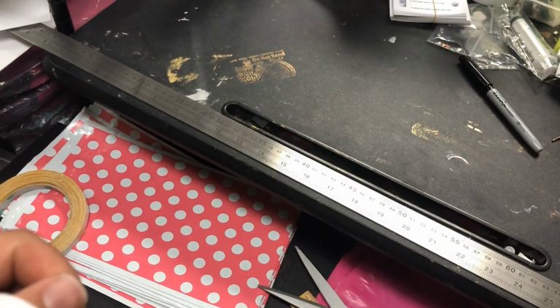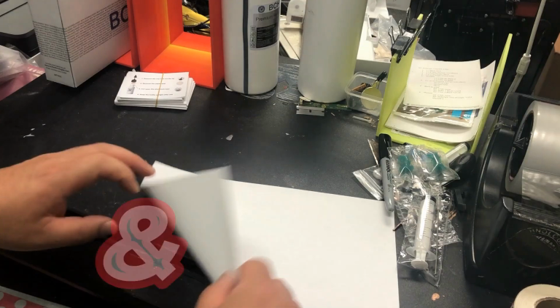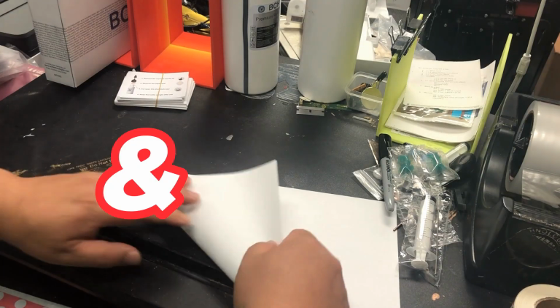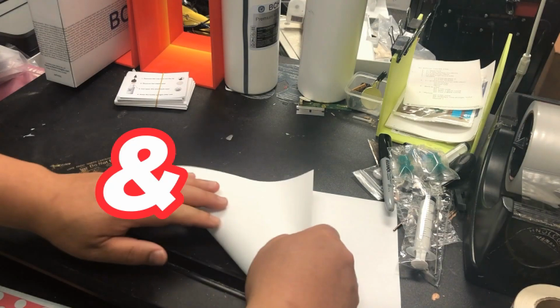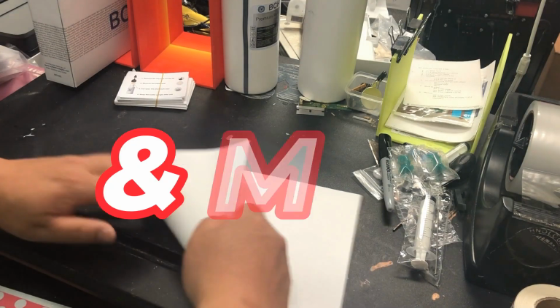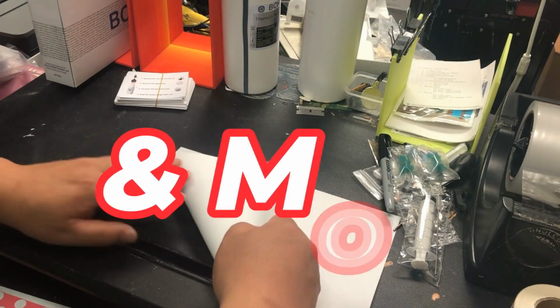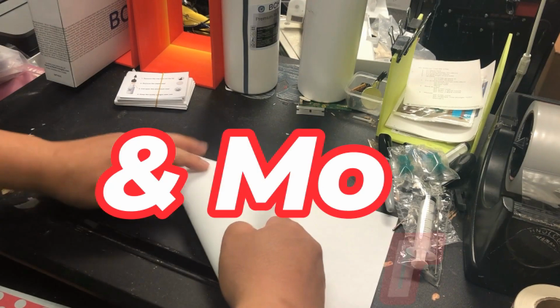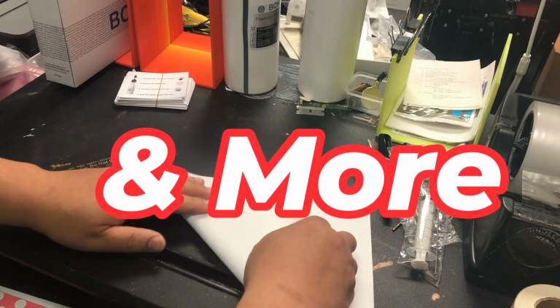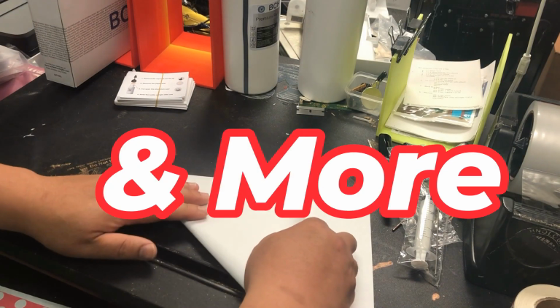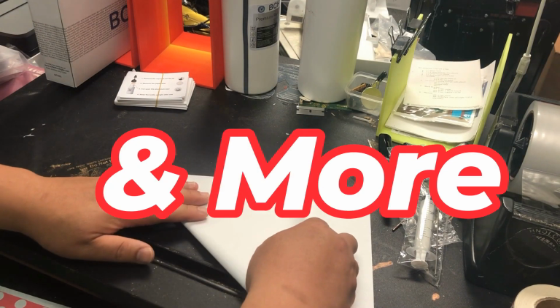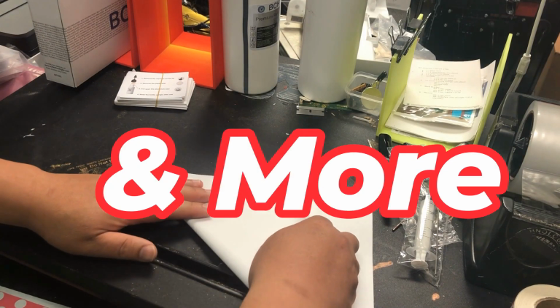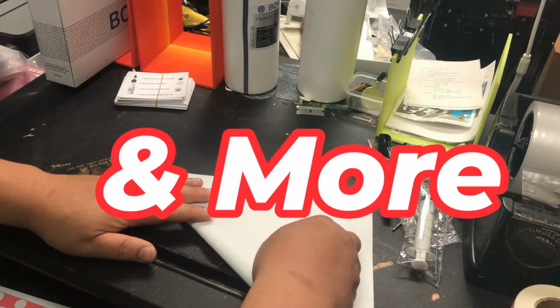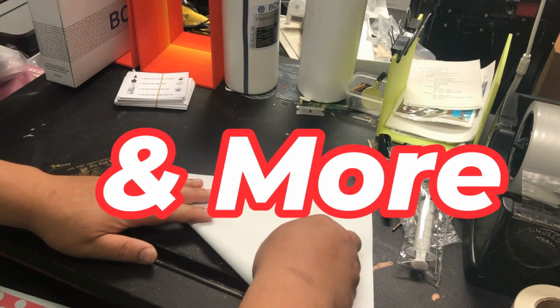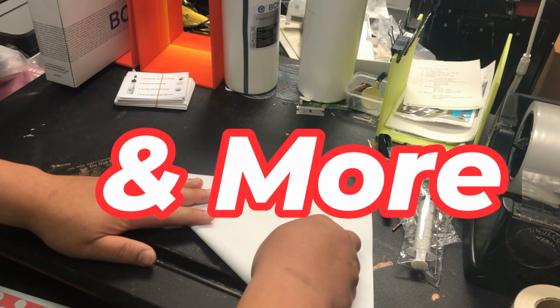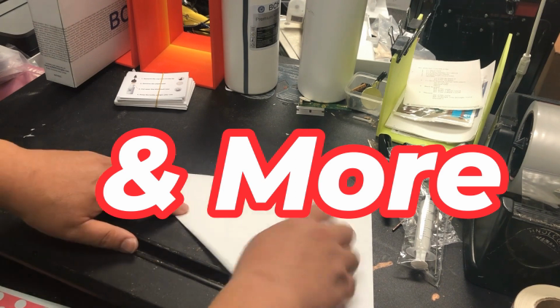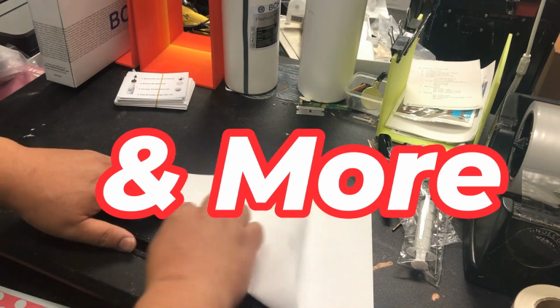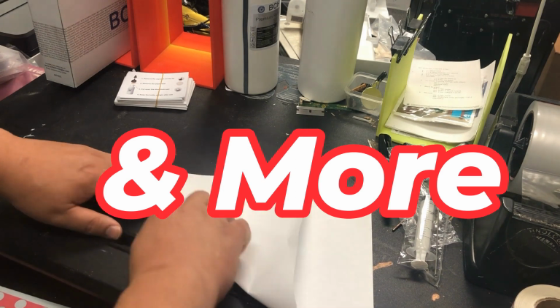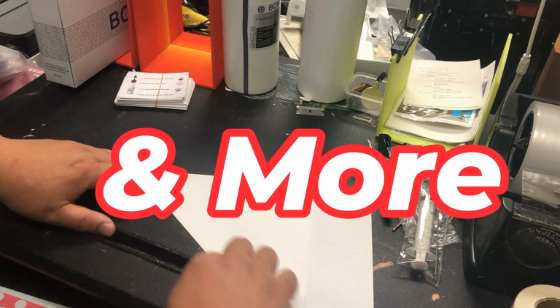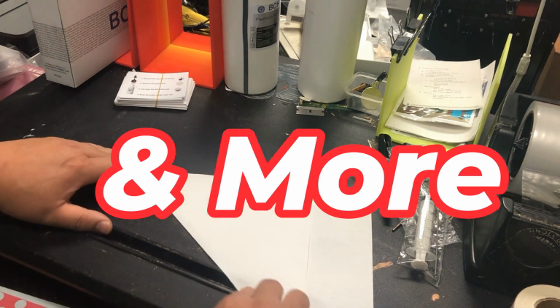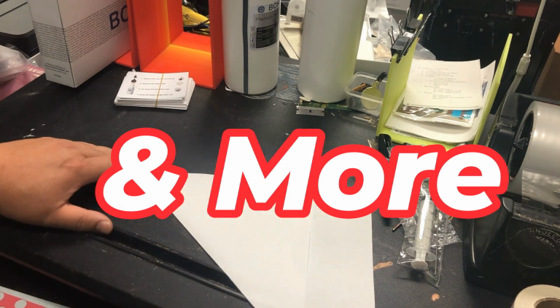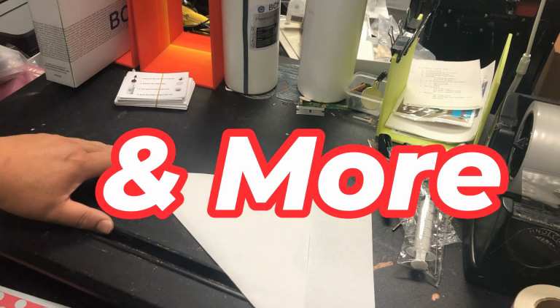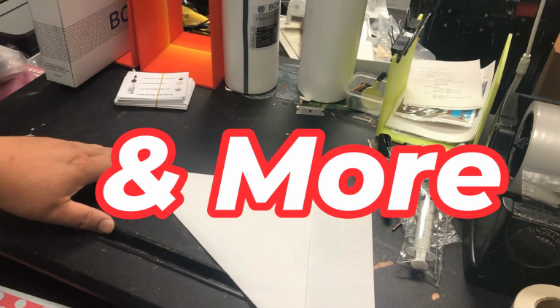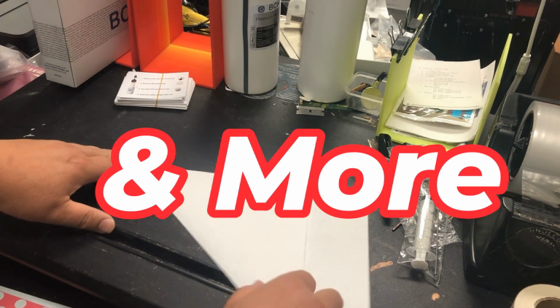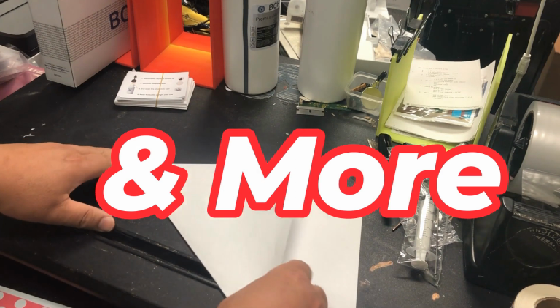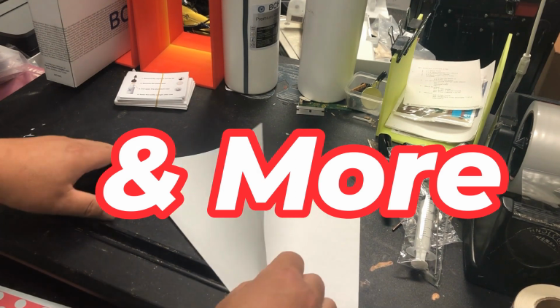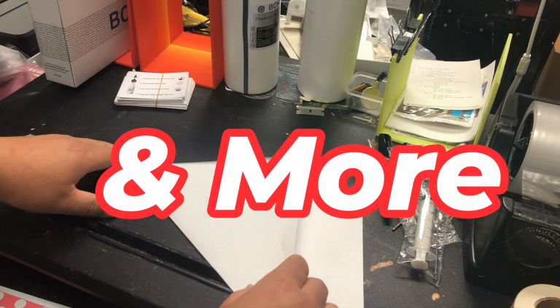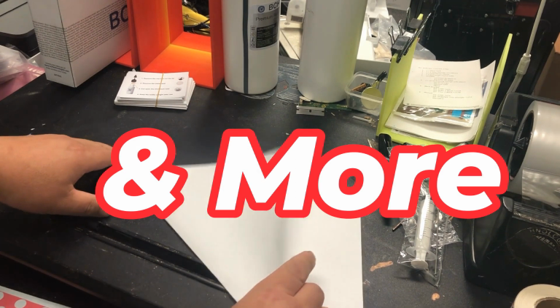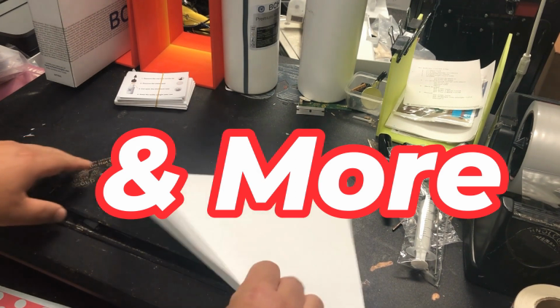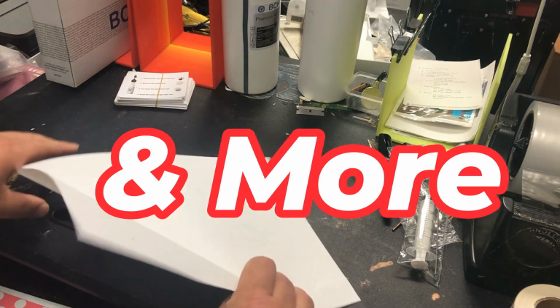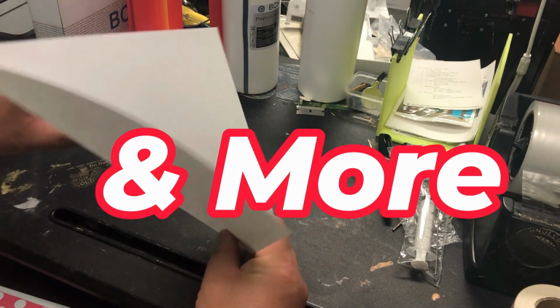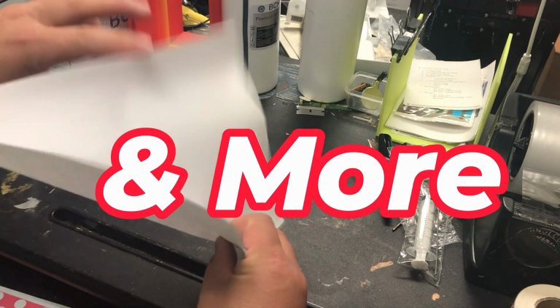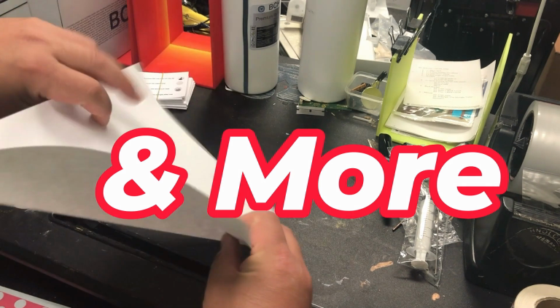In the next video, Abby is going to show you how to install this into the printer. And right now as a bonus, let me show you how to make a paper plane.